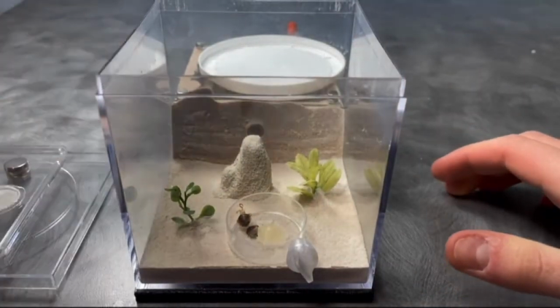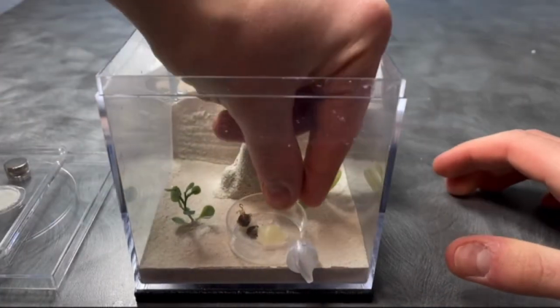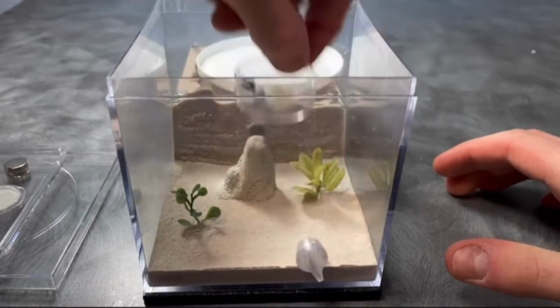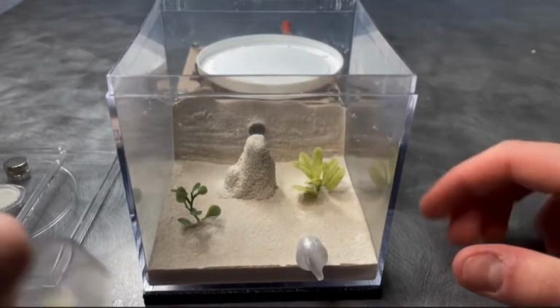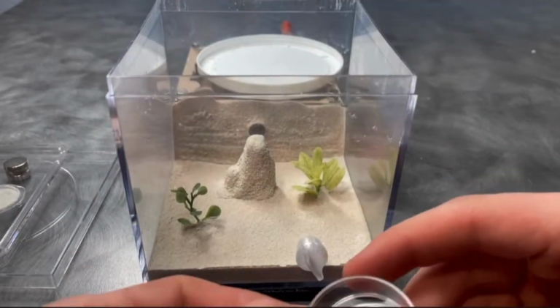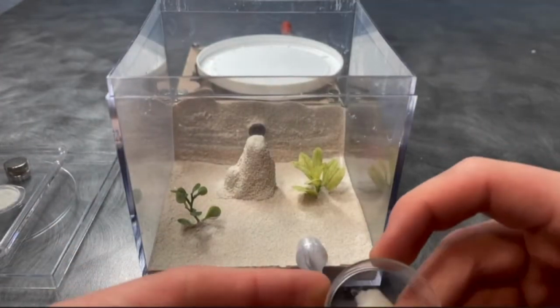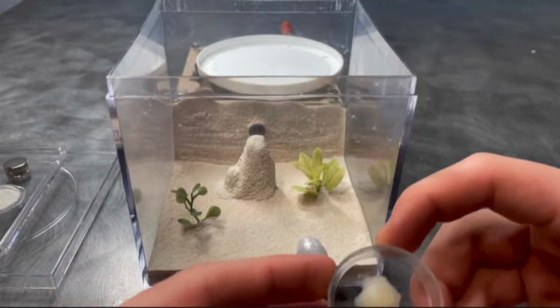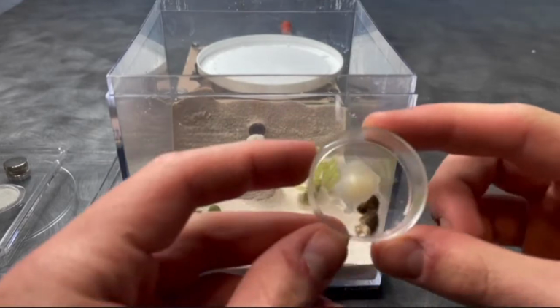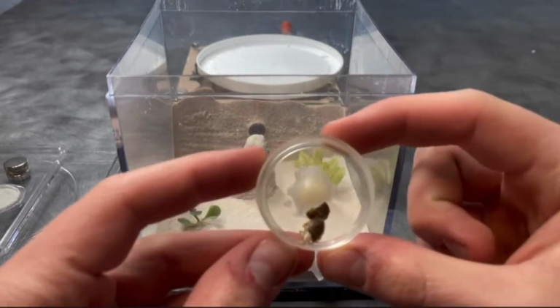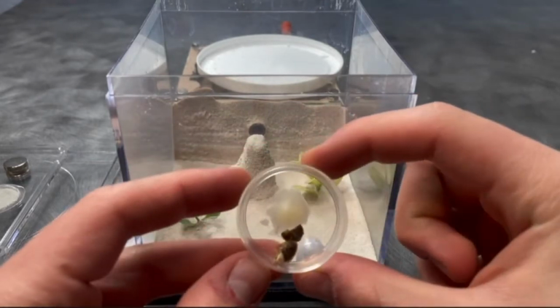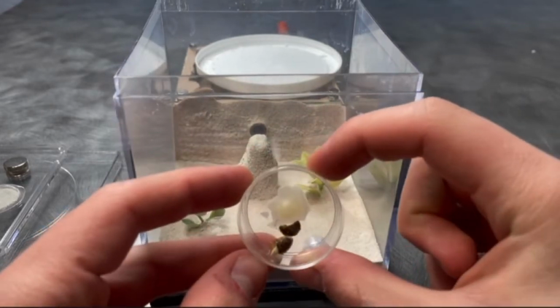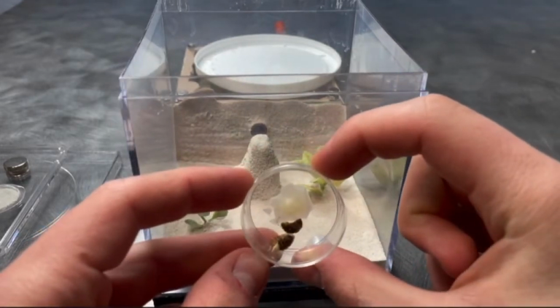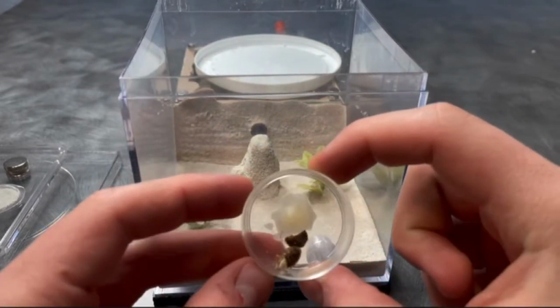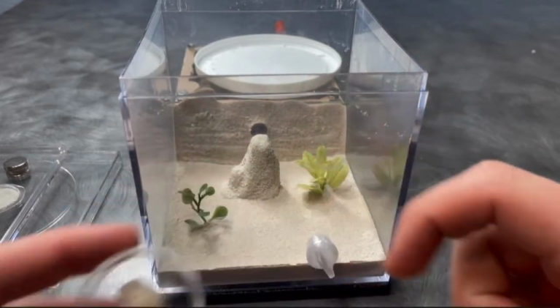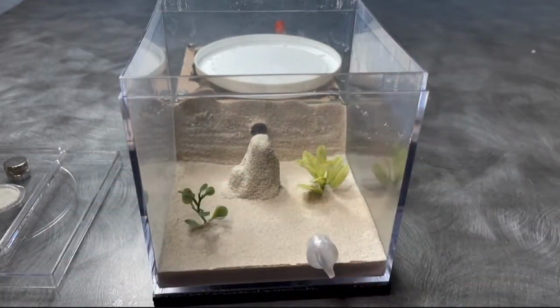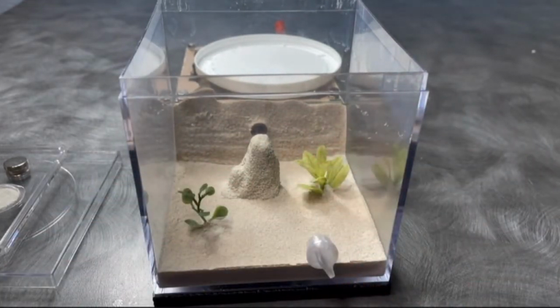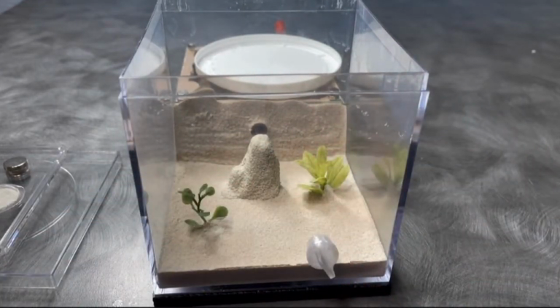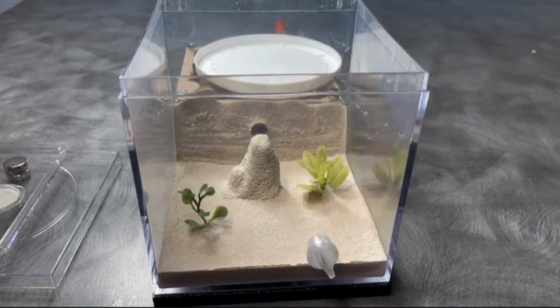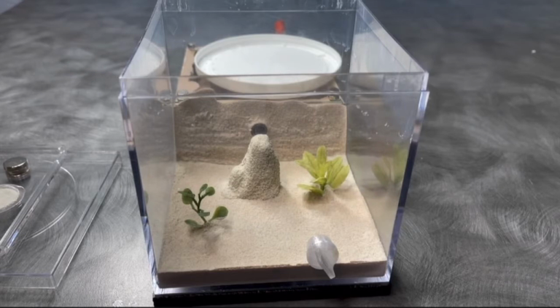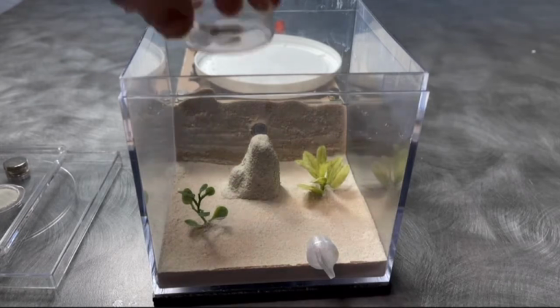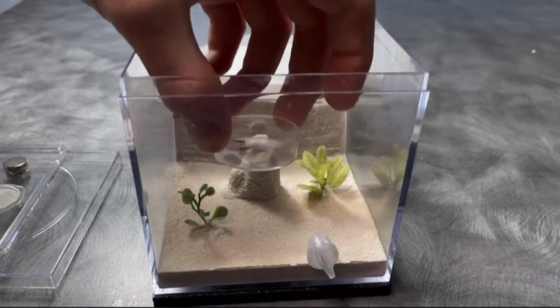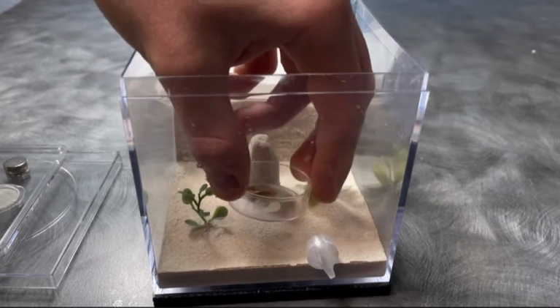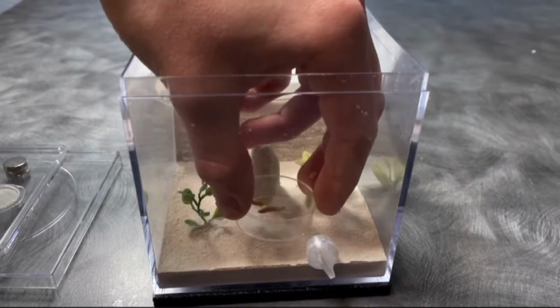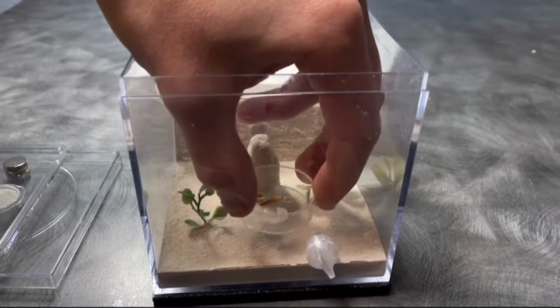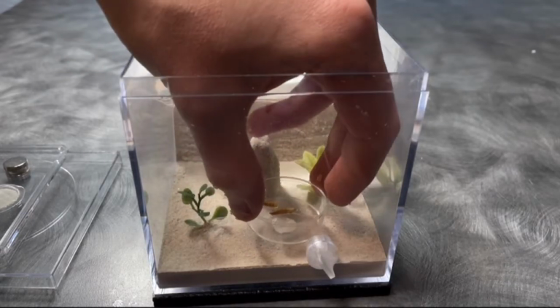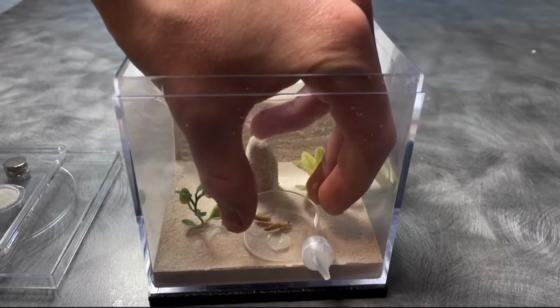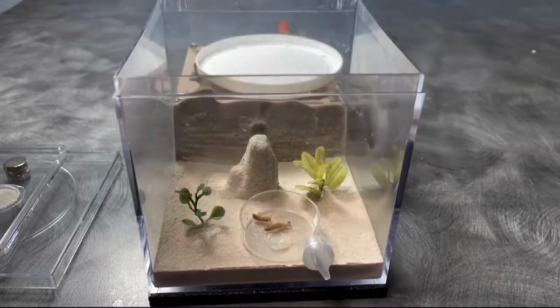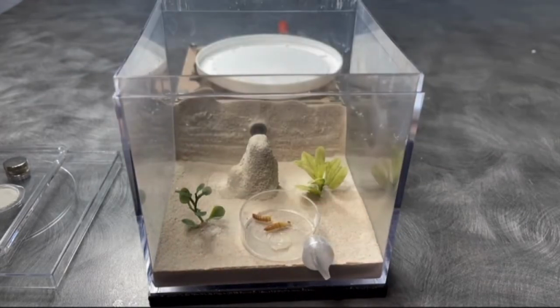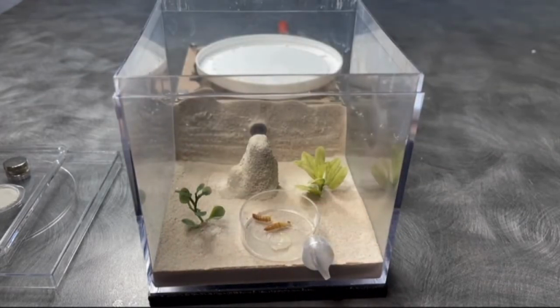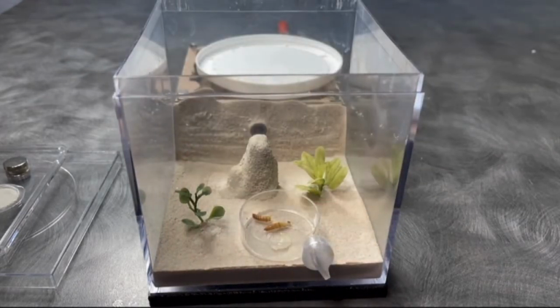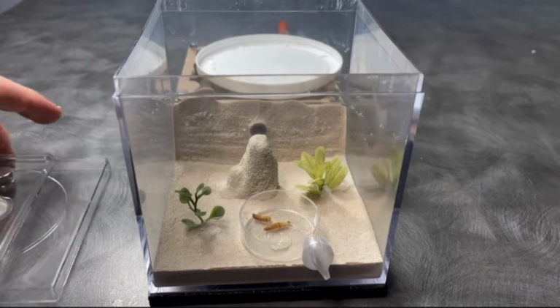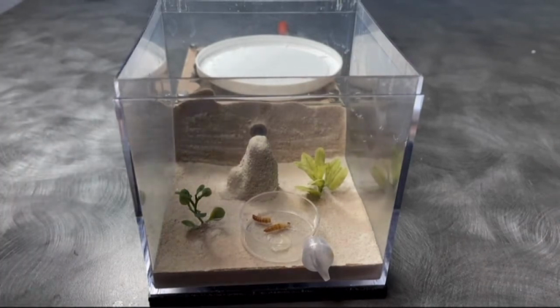So first off, let me just talk to you guys about what captive nests you should be housing Camponotus in. Now, this goes for this species, Castaneus, but it also goes for generally most Camponotus species. There are a few exceptions.